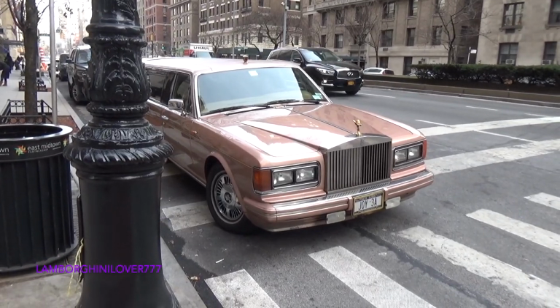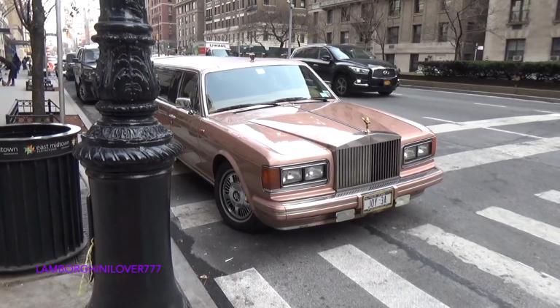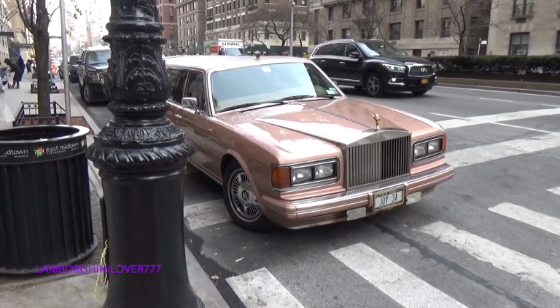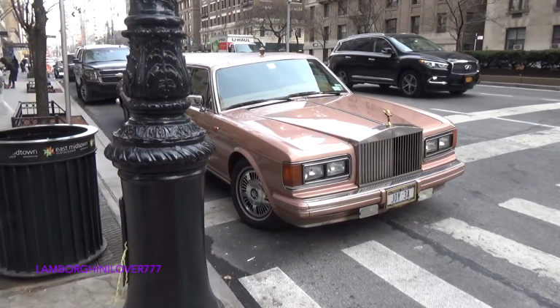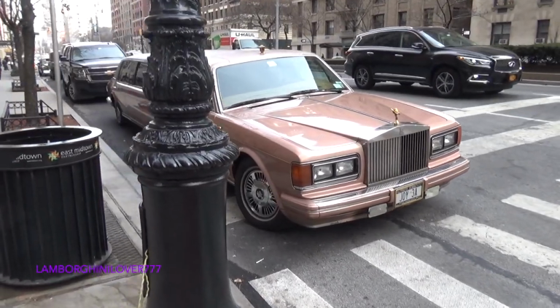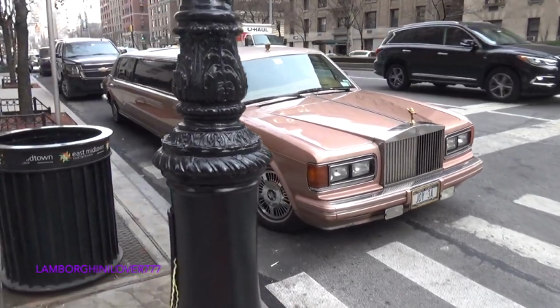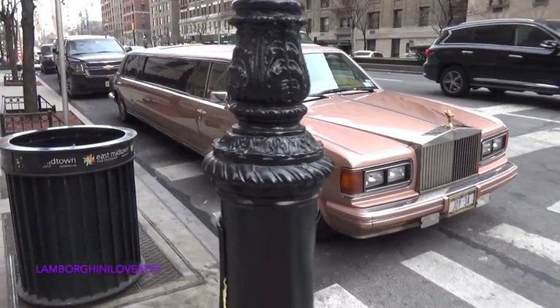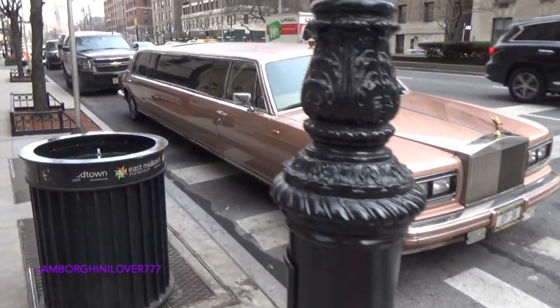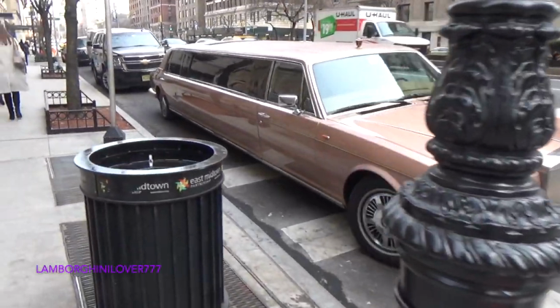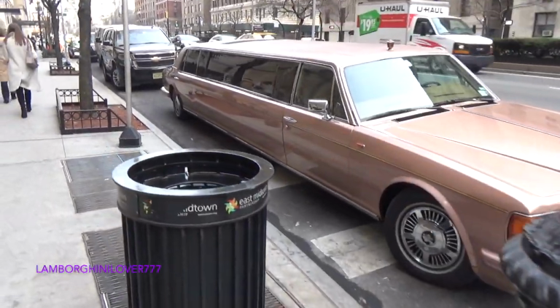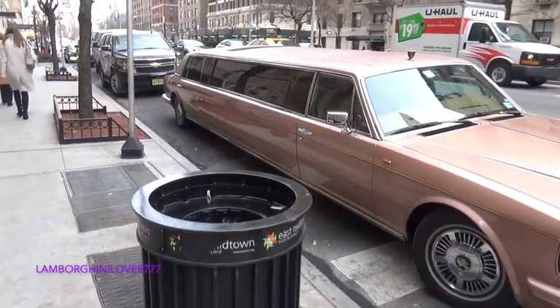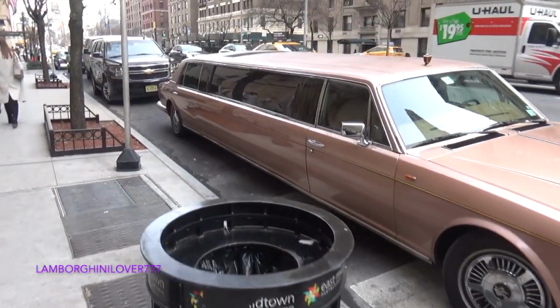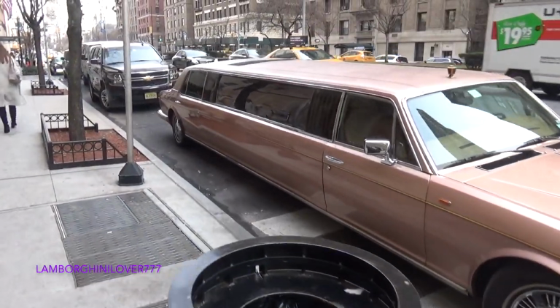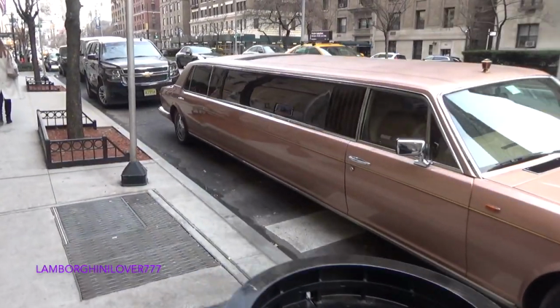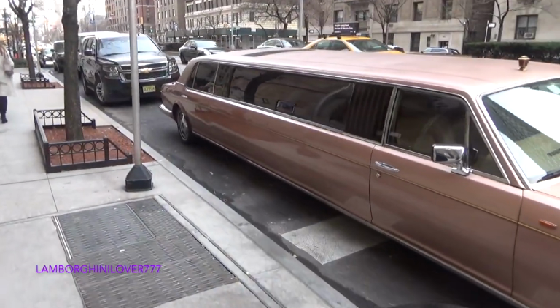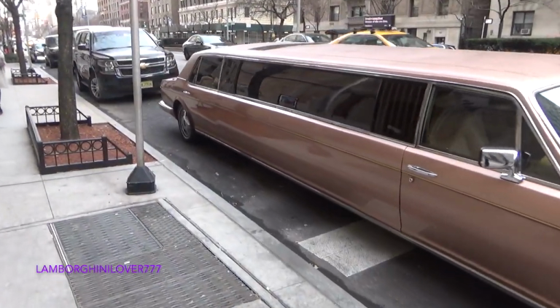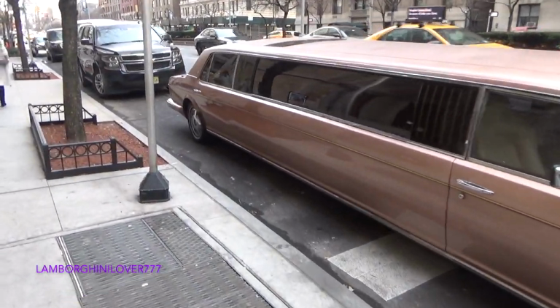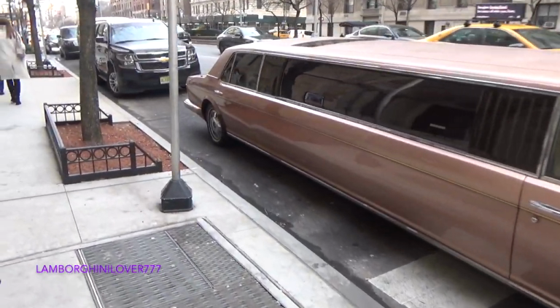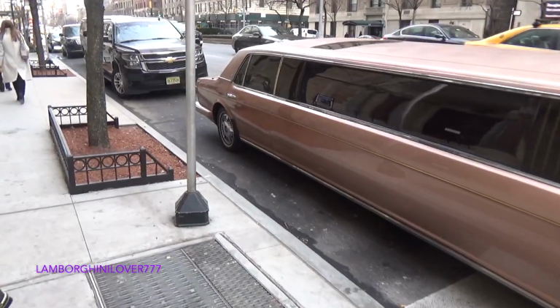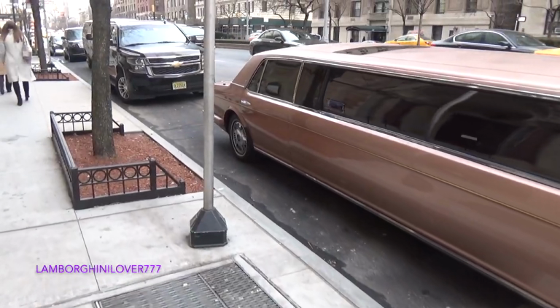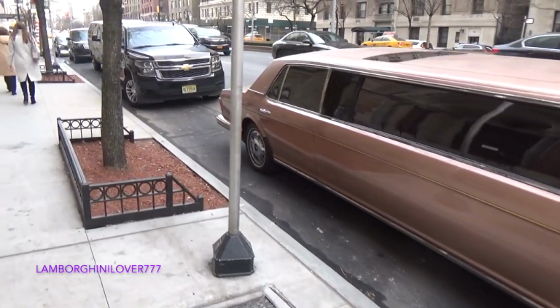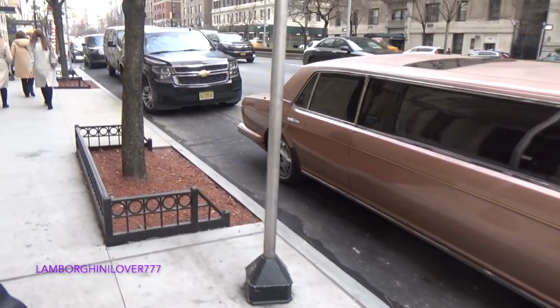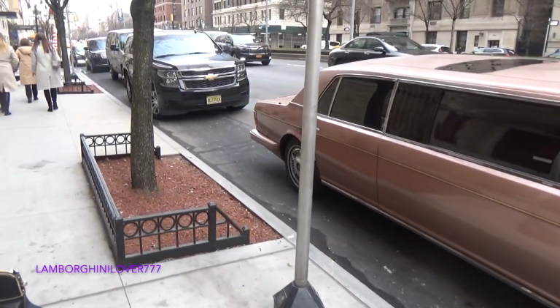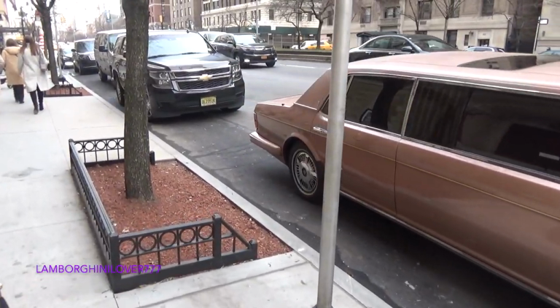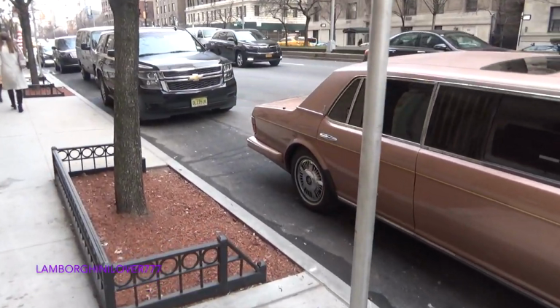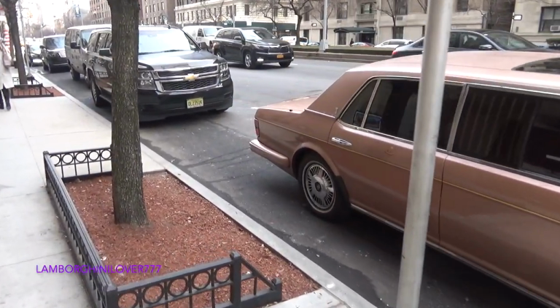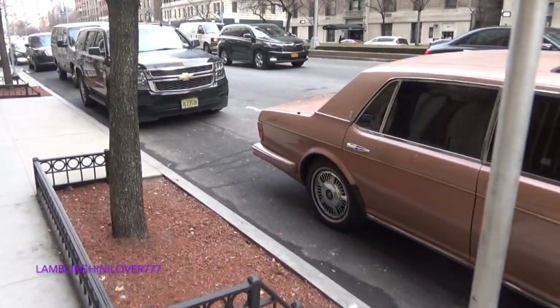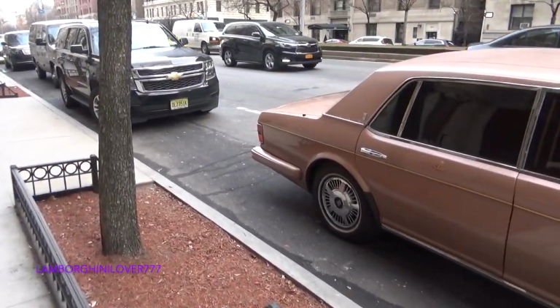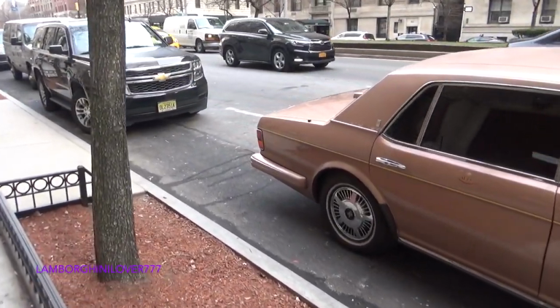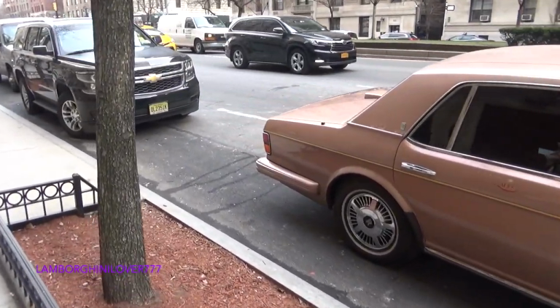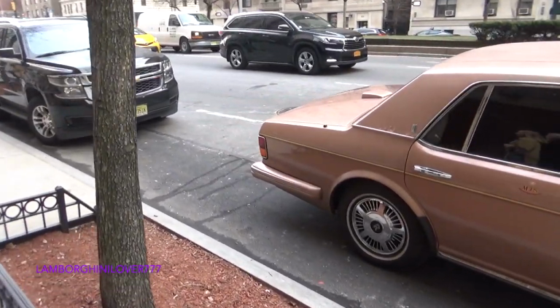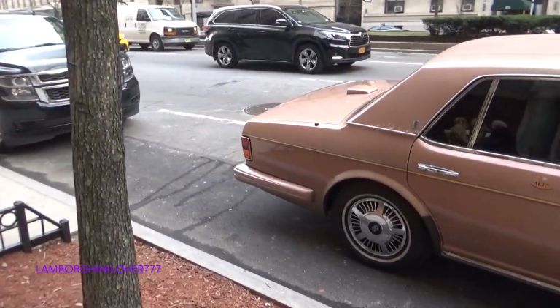Check that thing out — Rolls-Royce limo. That is pretty cool, Rolls-Royce limo.